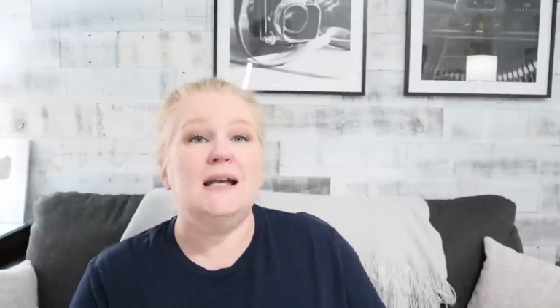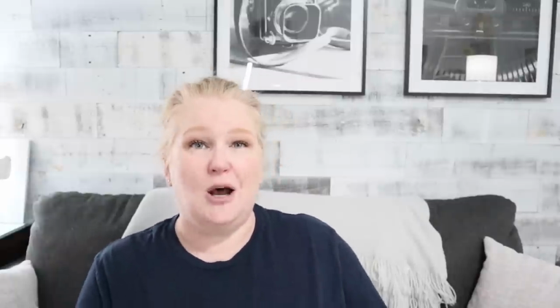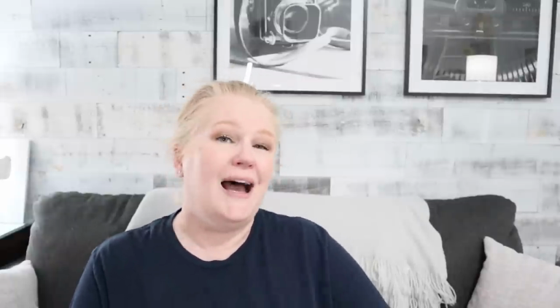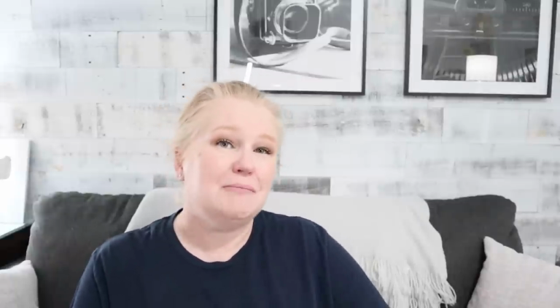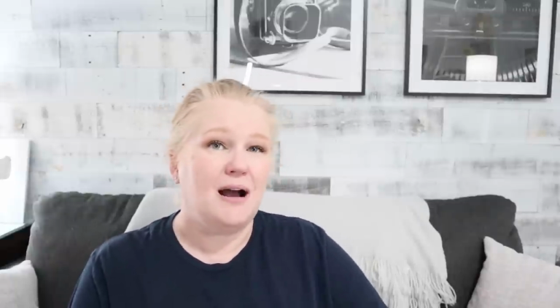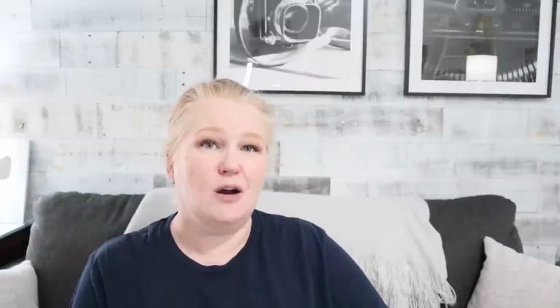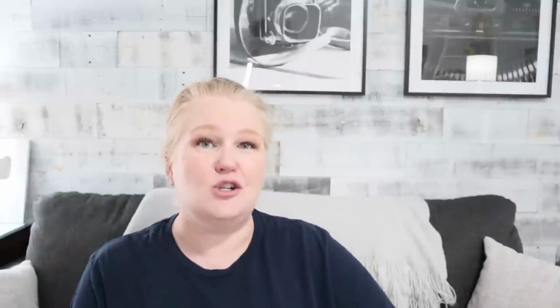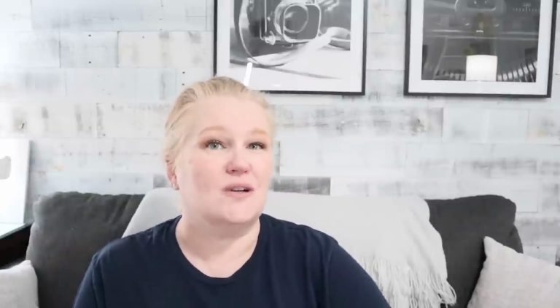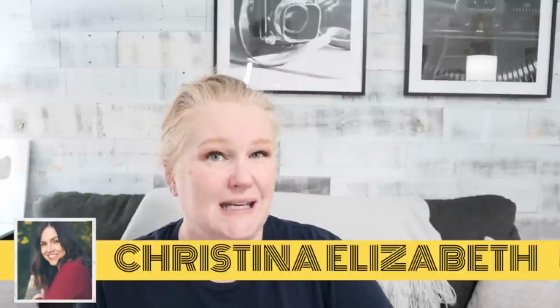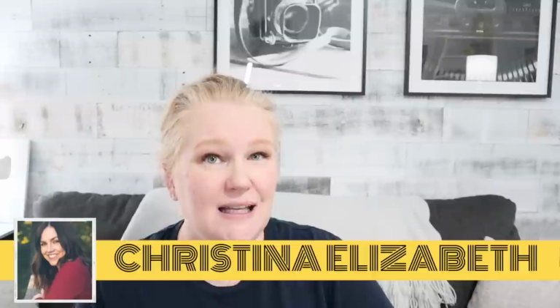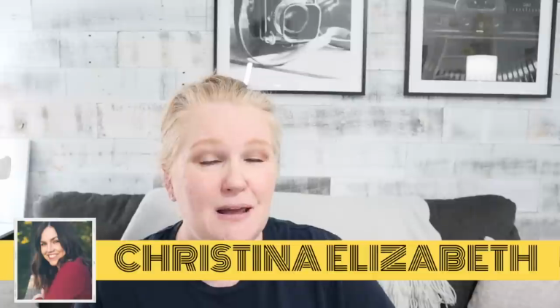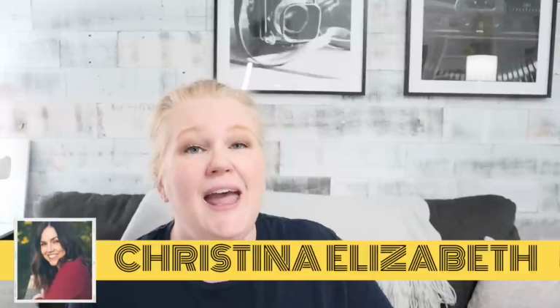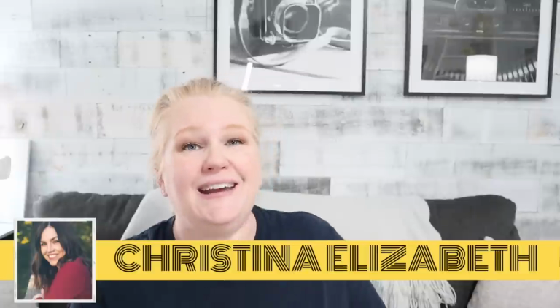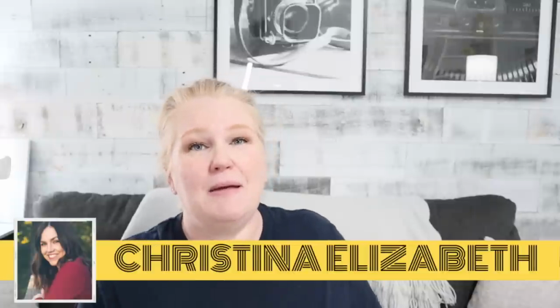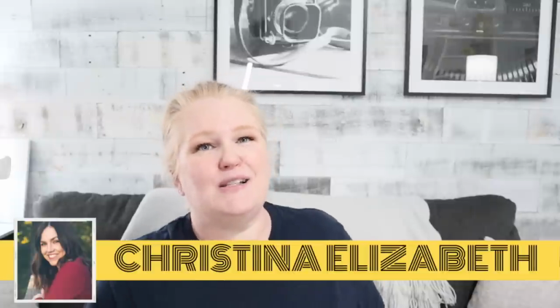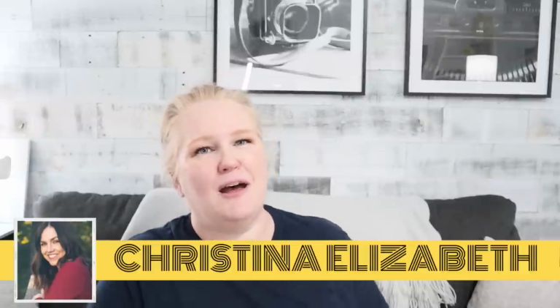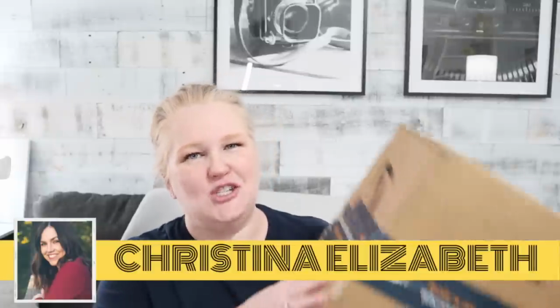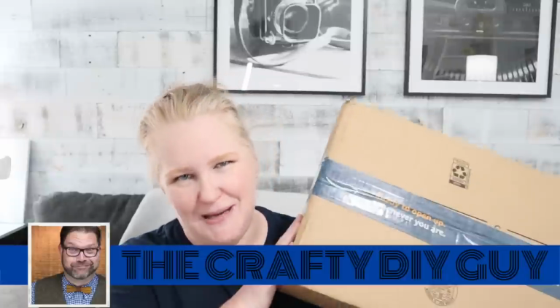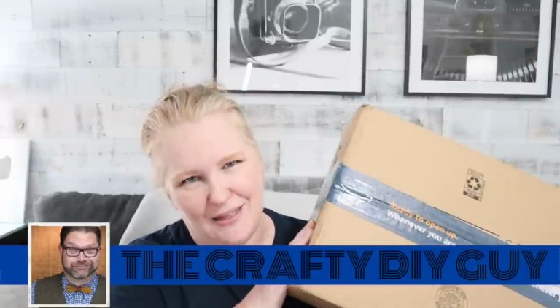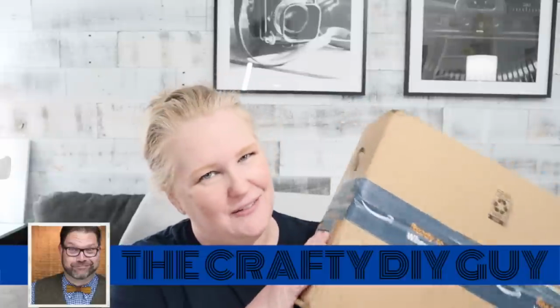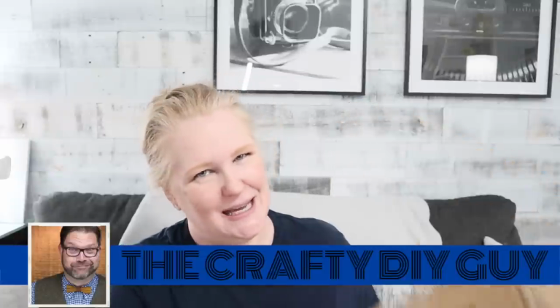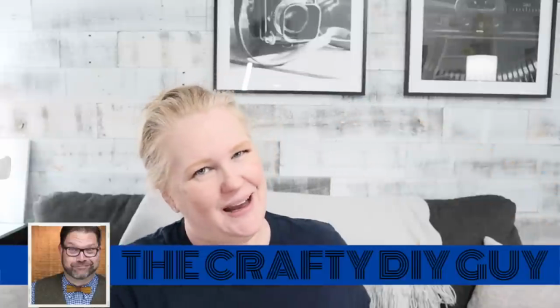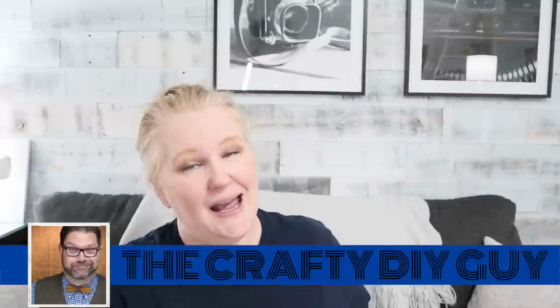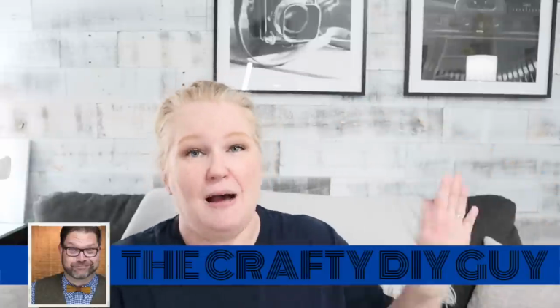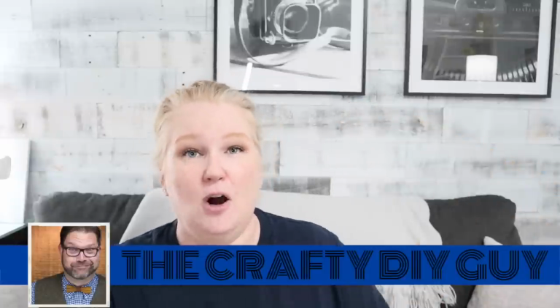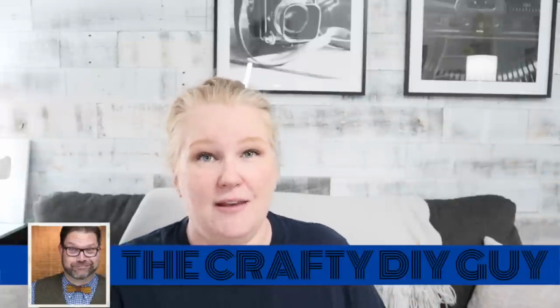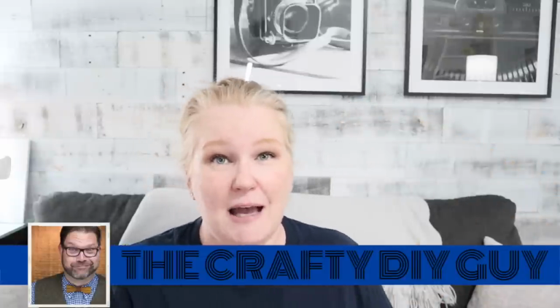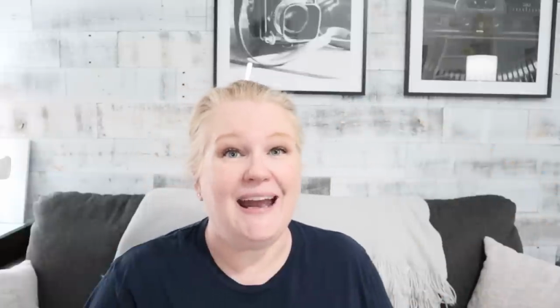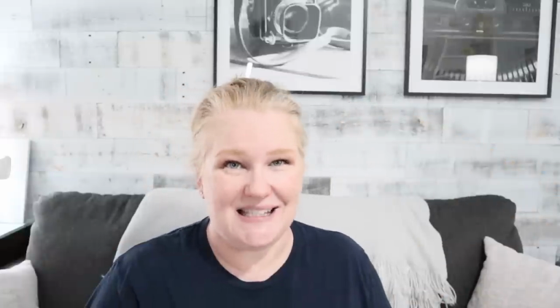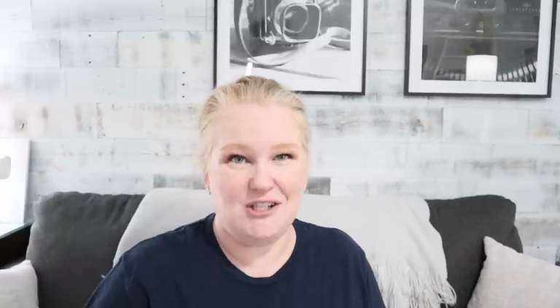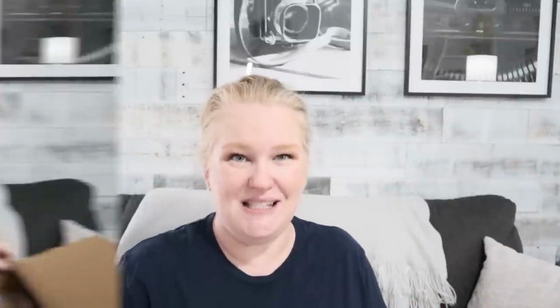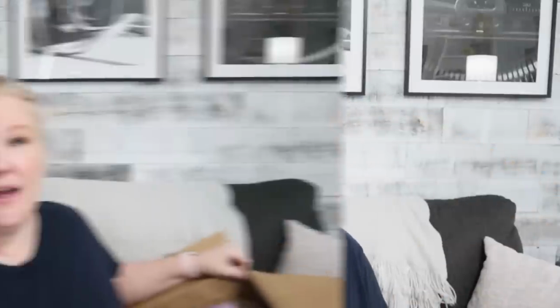I sent my box over to Christina Elizabeth and I got my box from Jamie, the crafty DIY guy. I'm going to open this up and let's see what Jamie sent me.